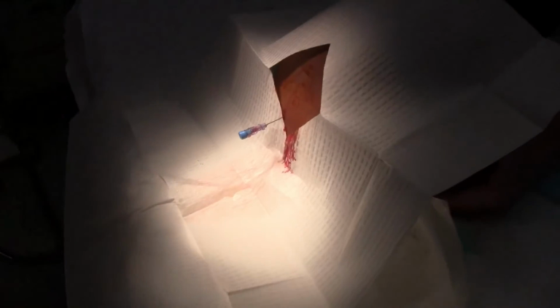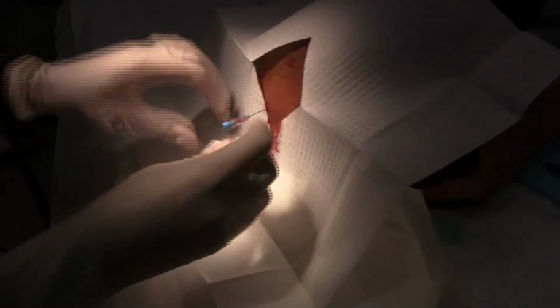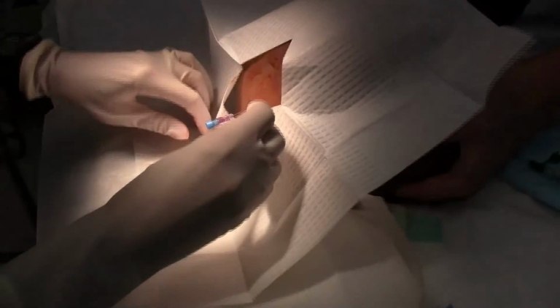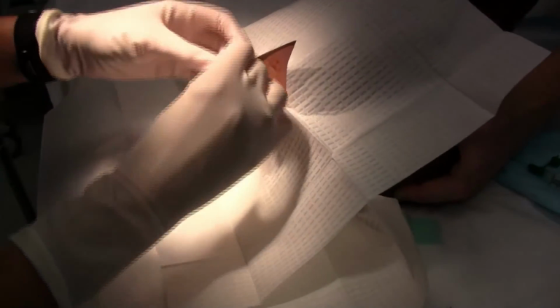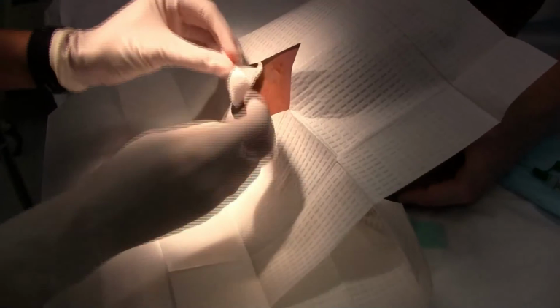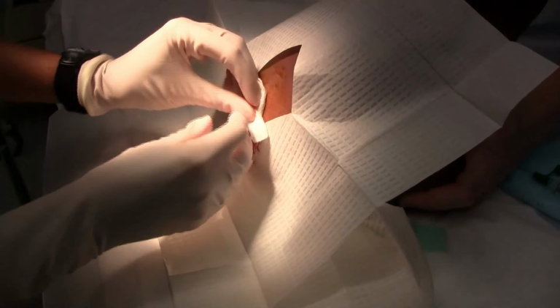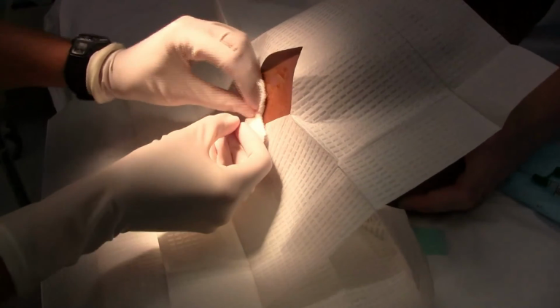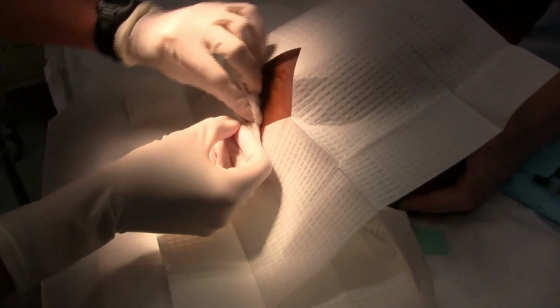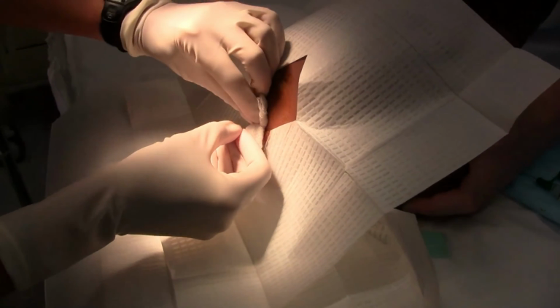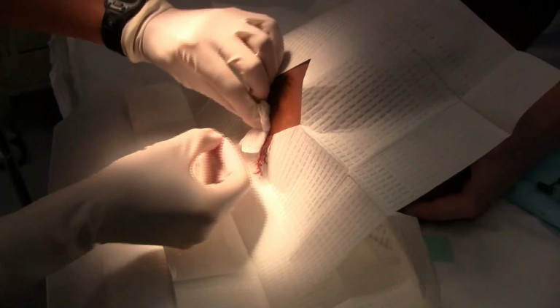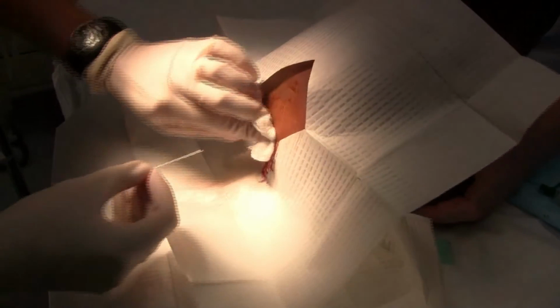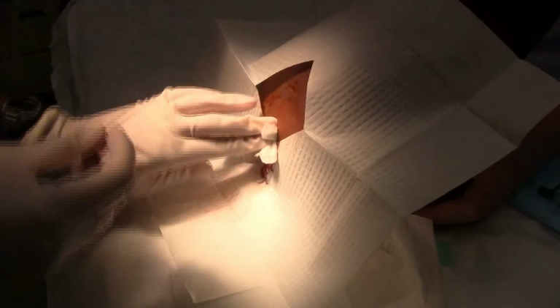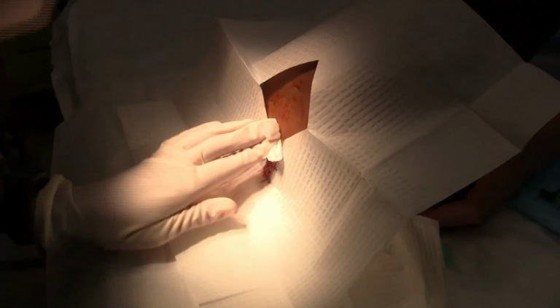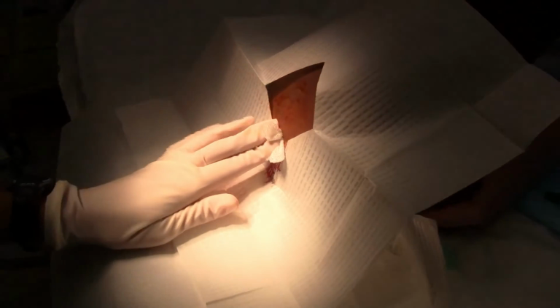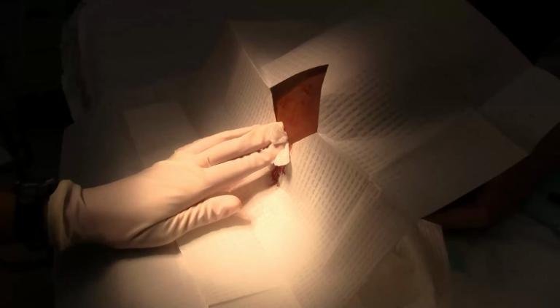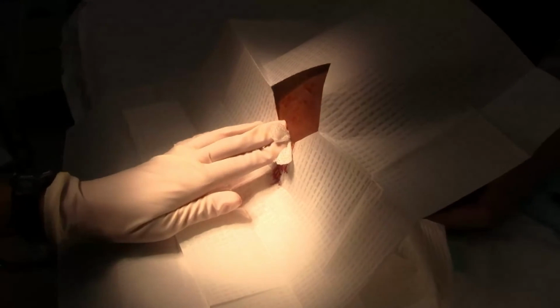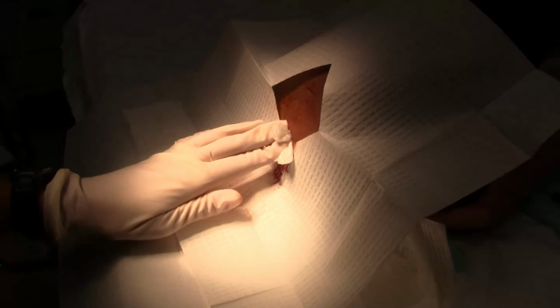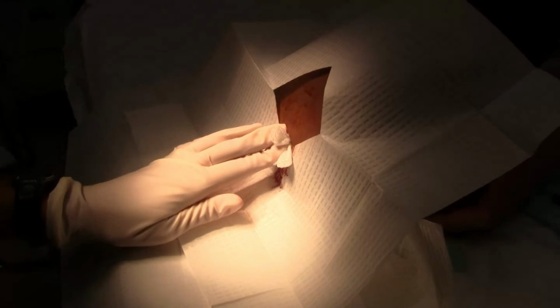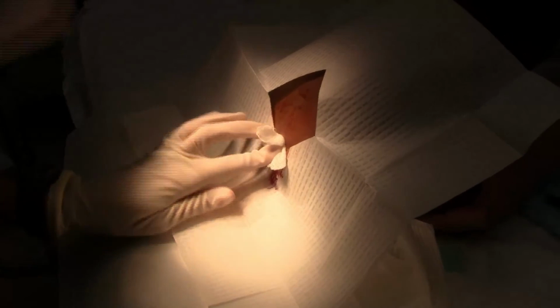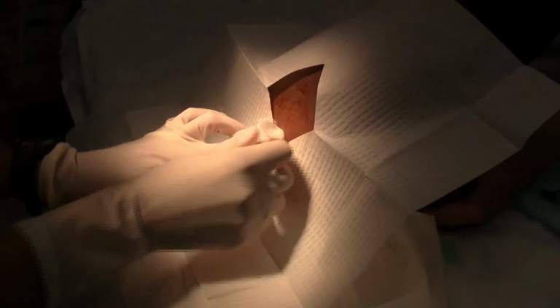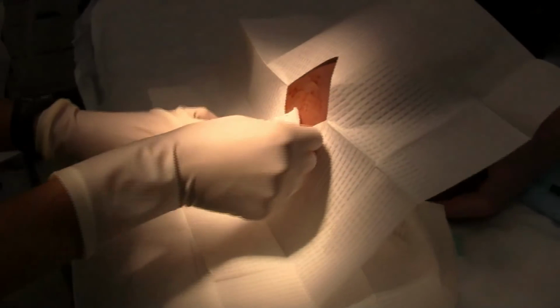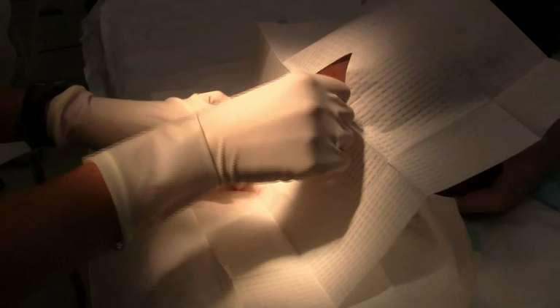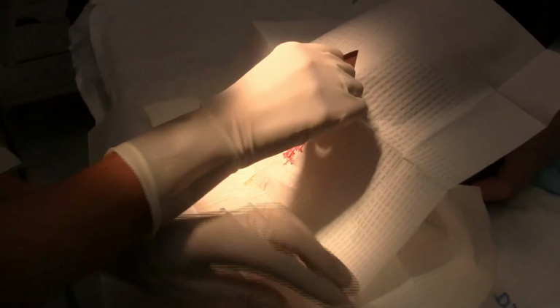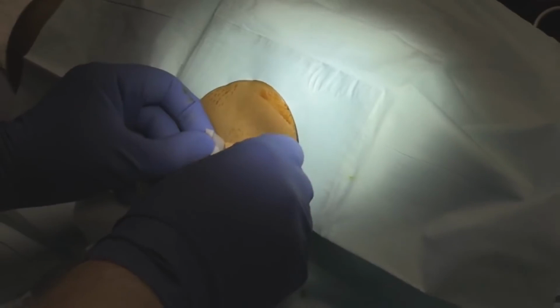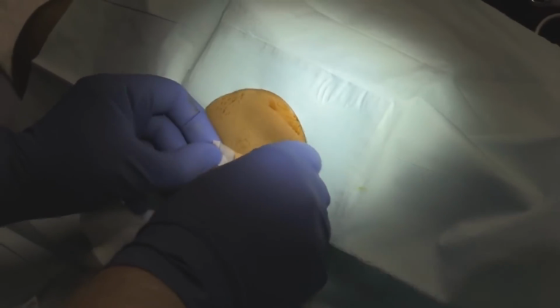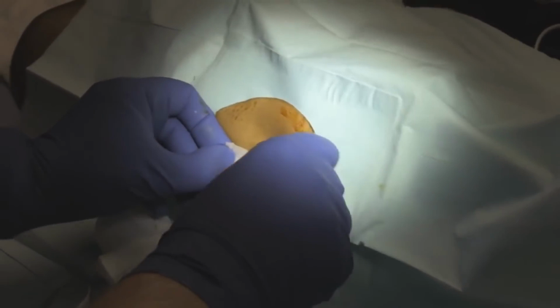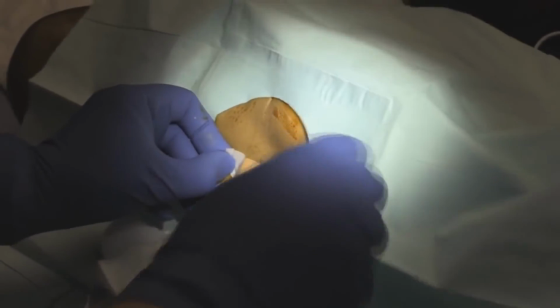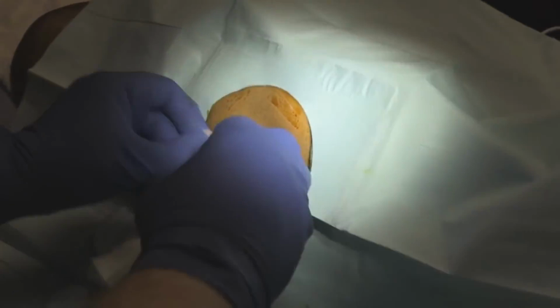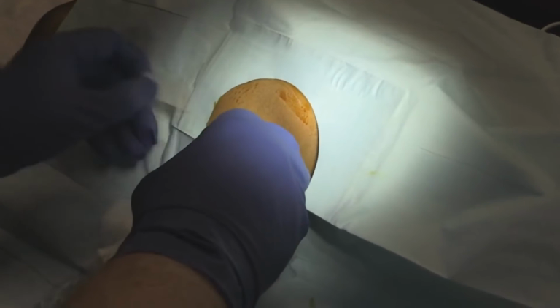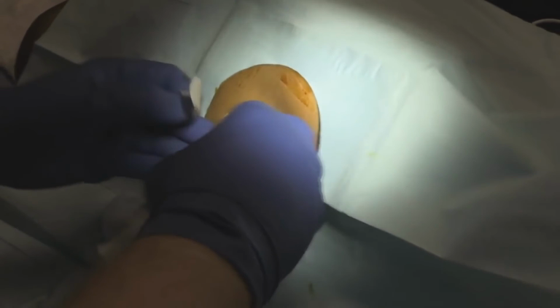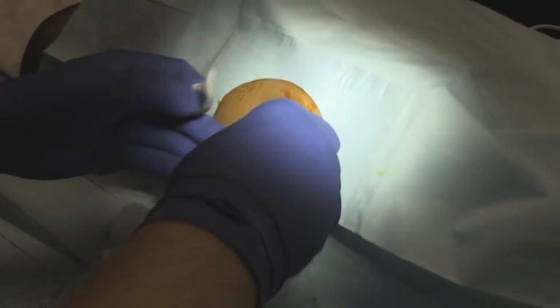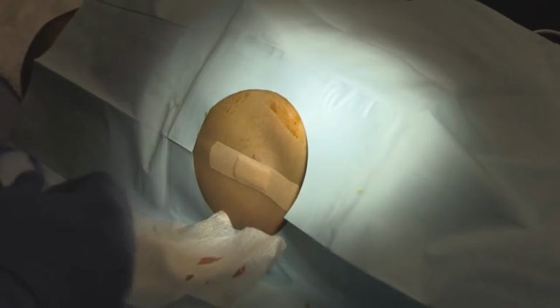After collecting the required CSF sample, replace the stylet and carefully withdraw the needle. Apply gentle pressure with a sterile dressing to the puncture site to control bleeding. The area is then covered with an adhesive bandage to protect it.